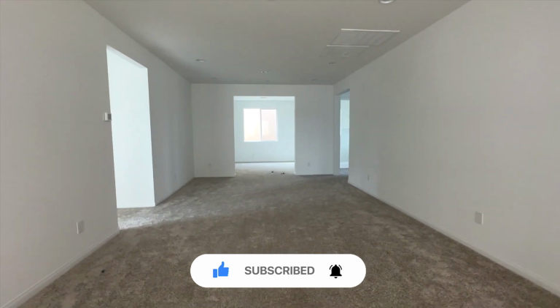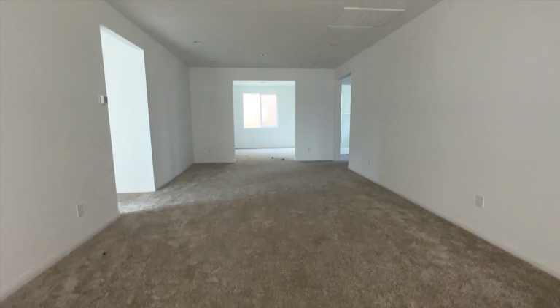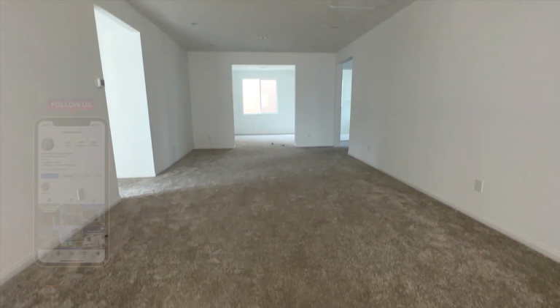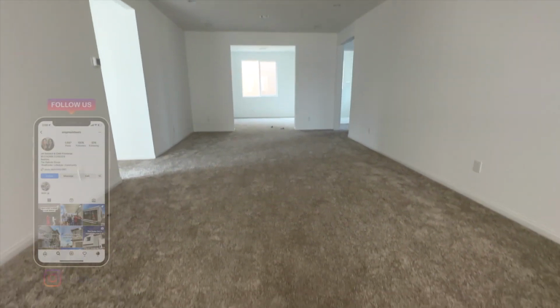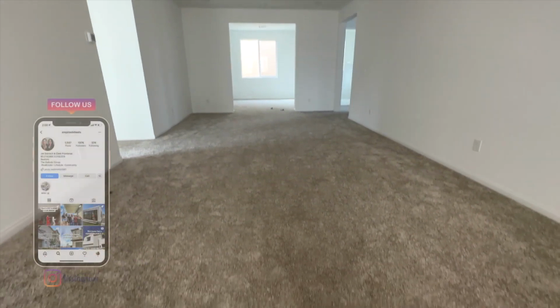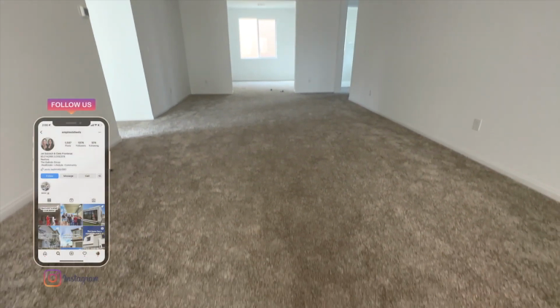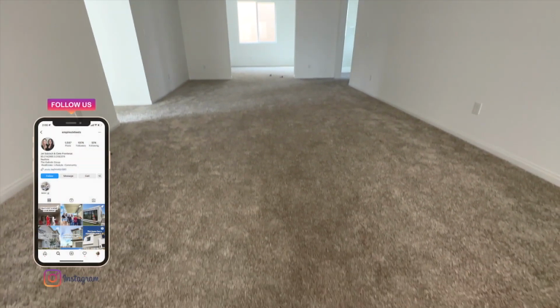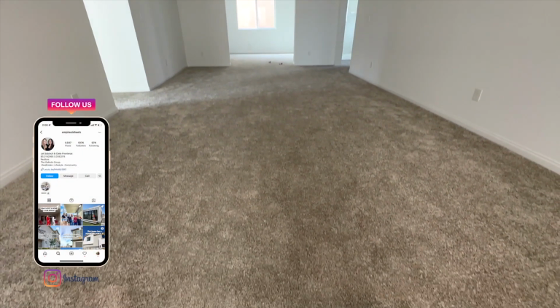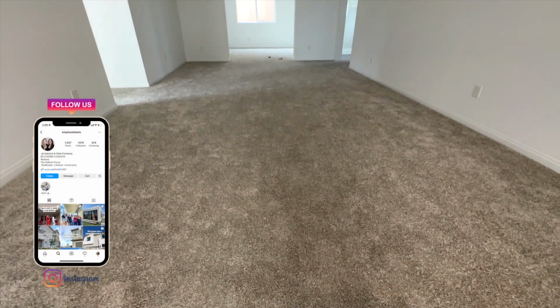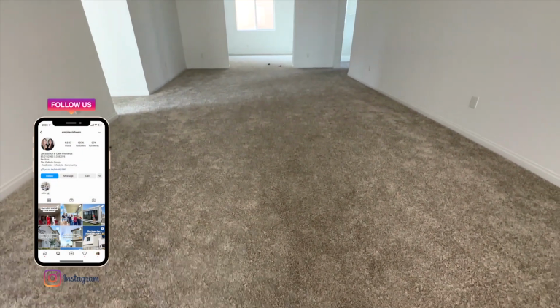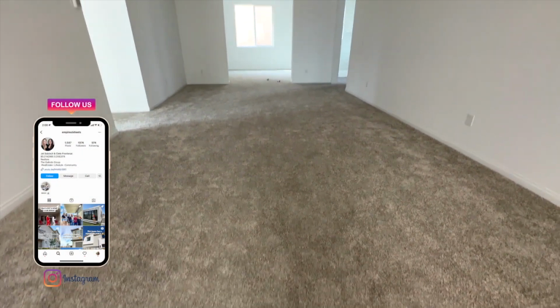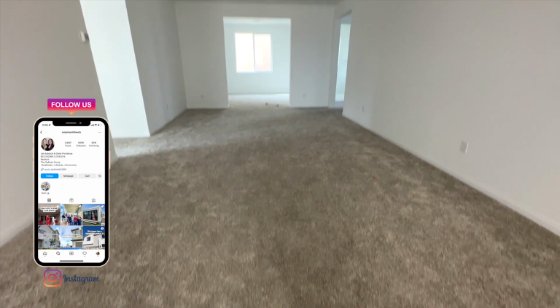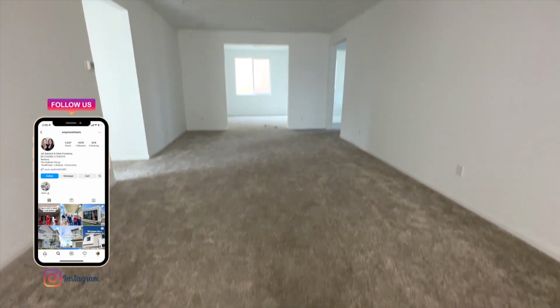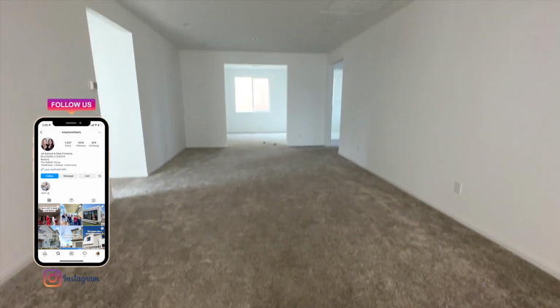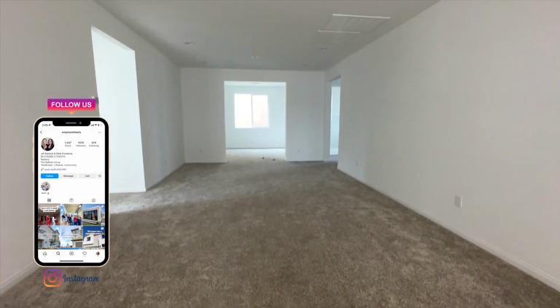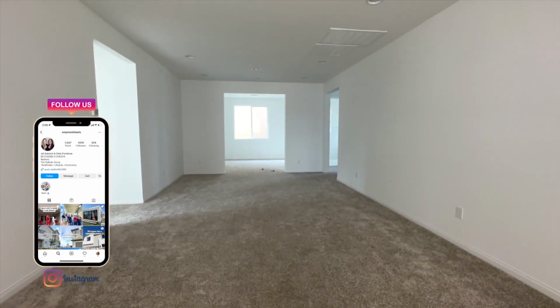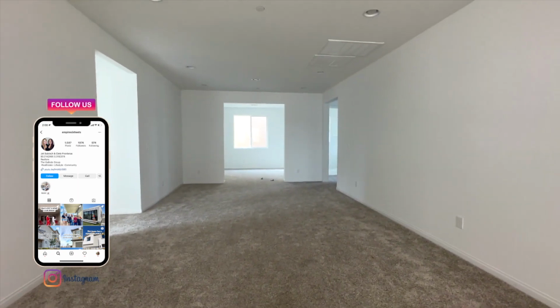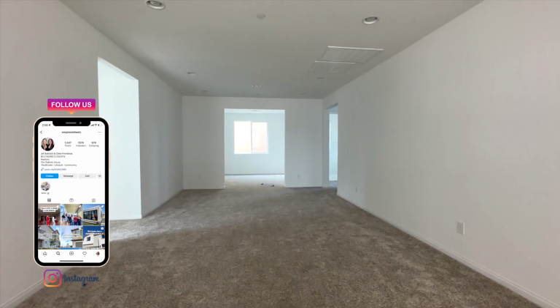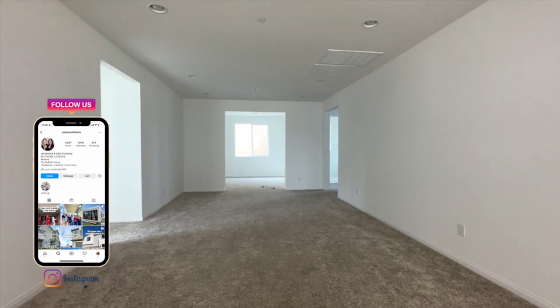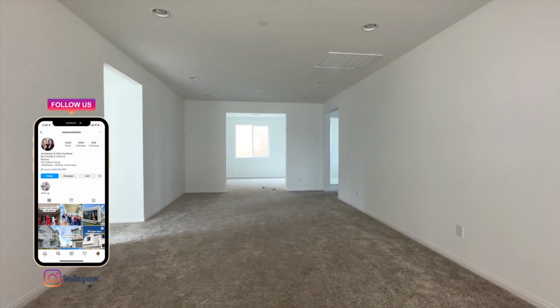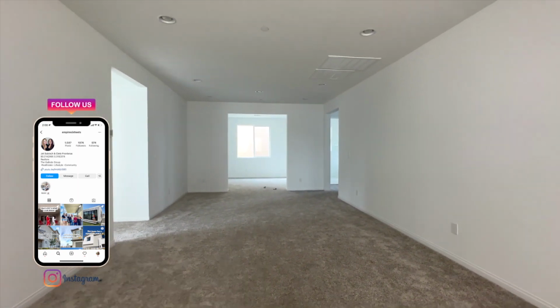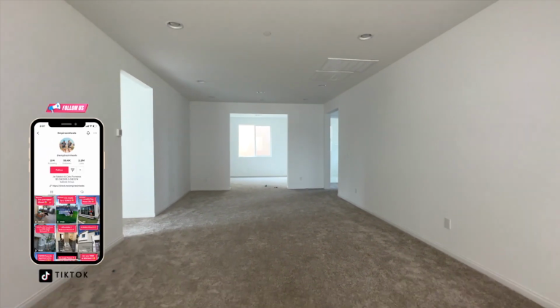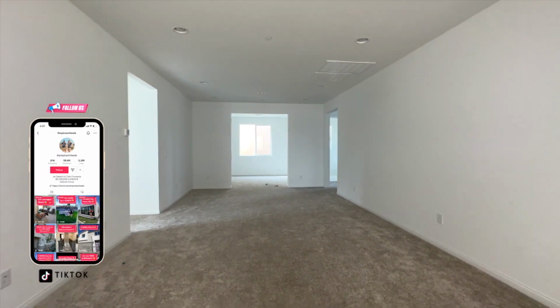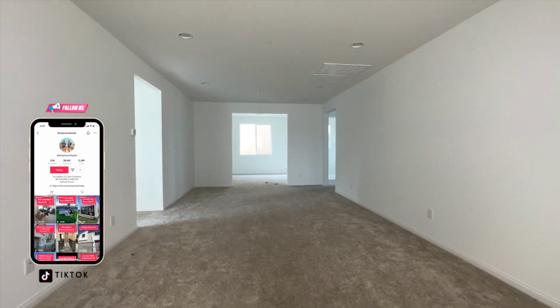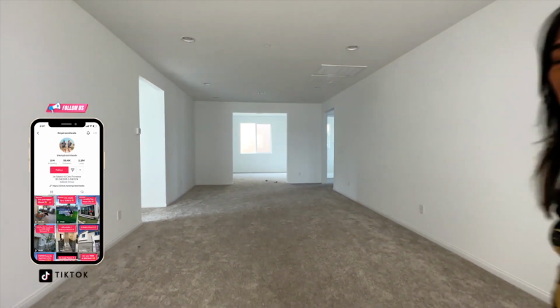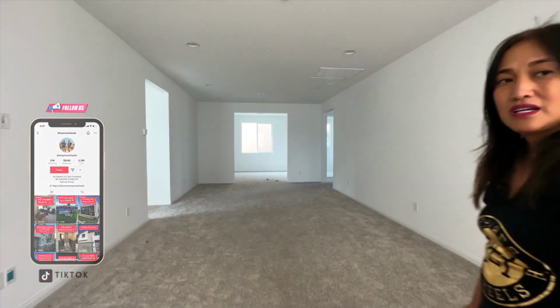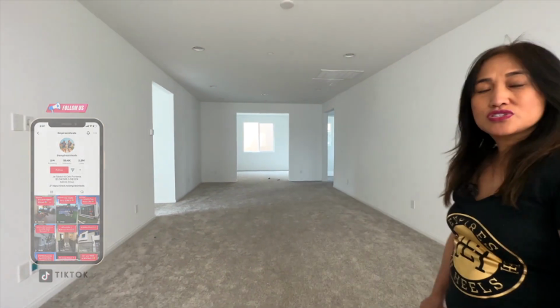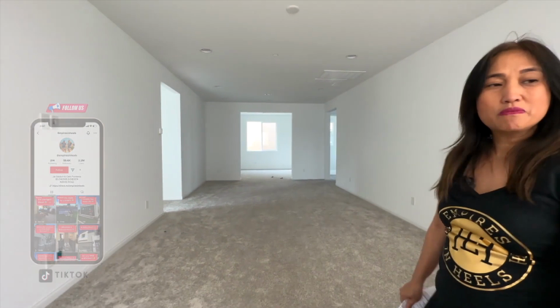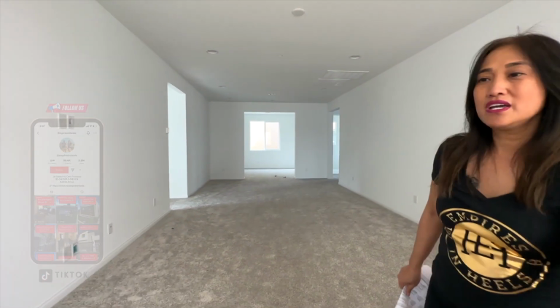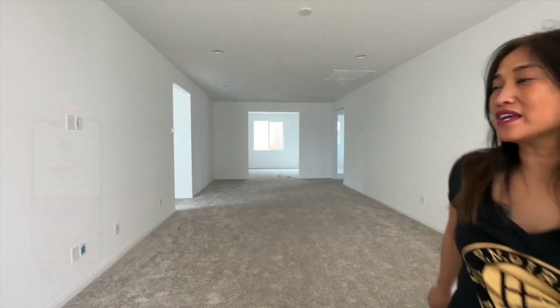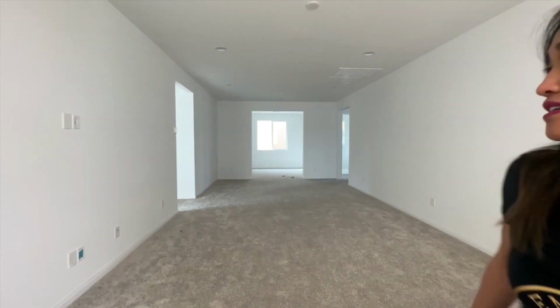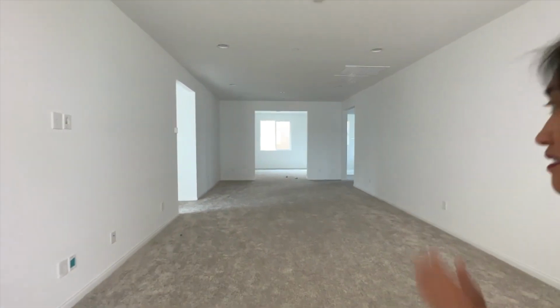I love this huge, huge loft space — it's so big!